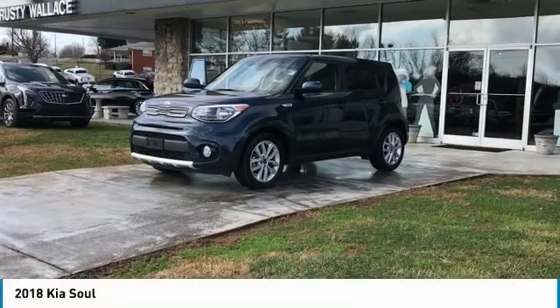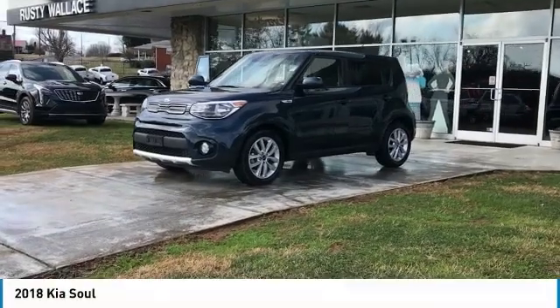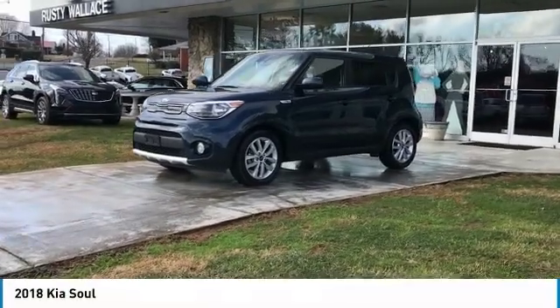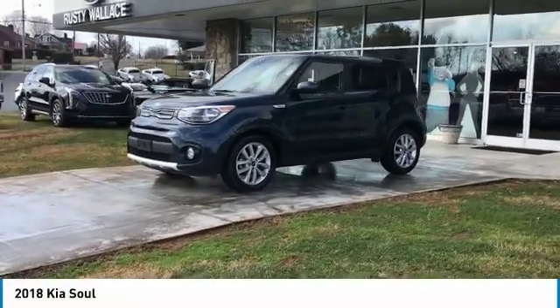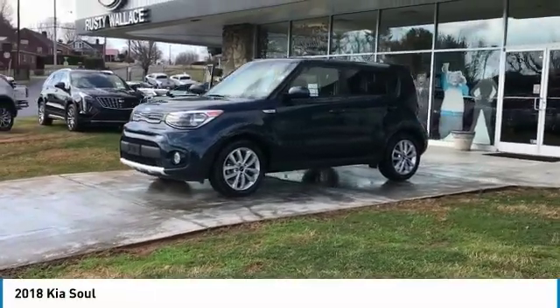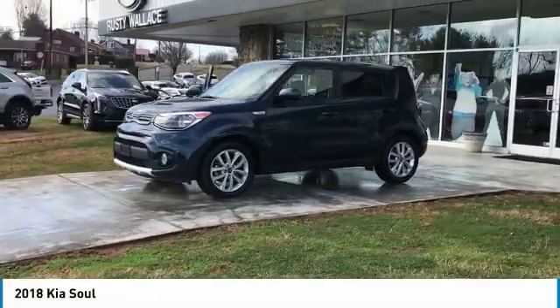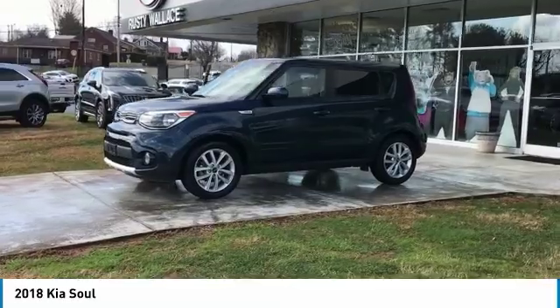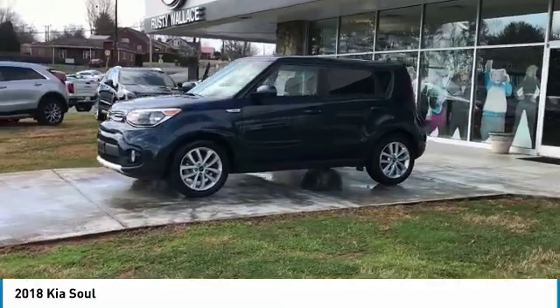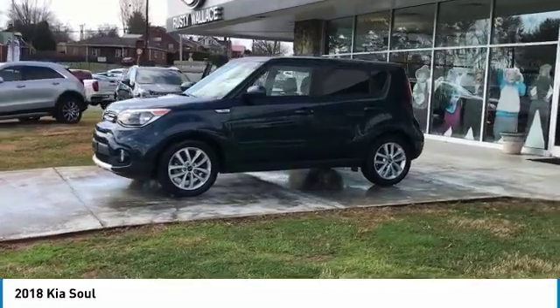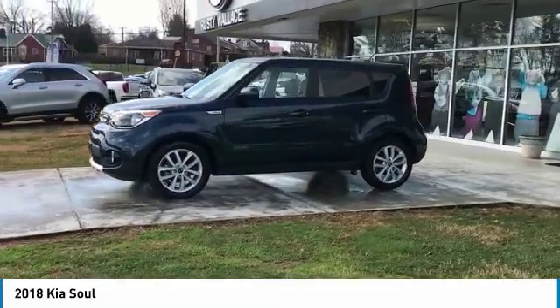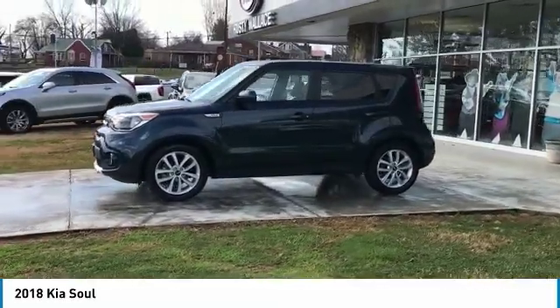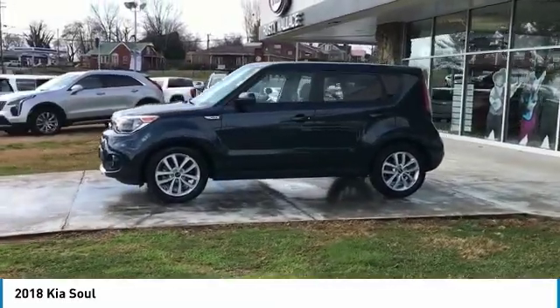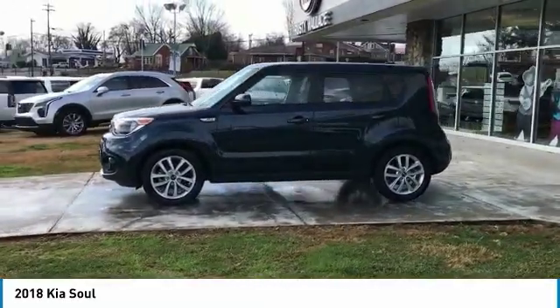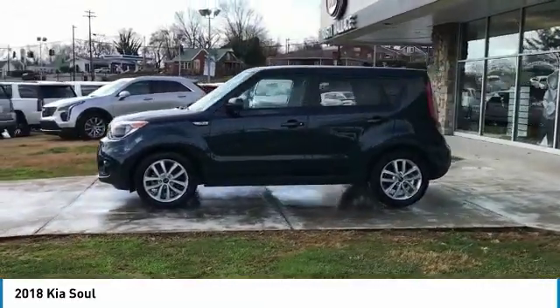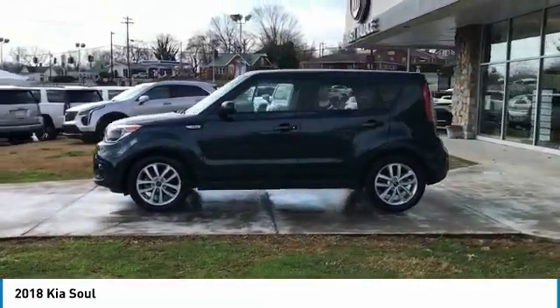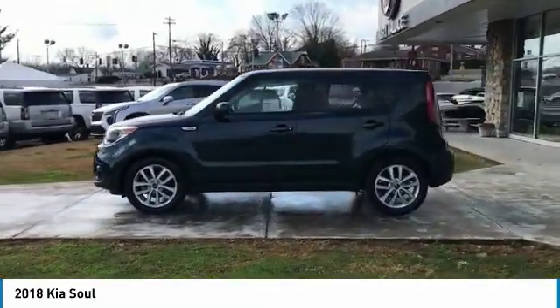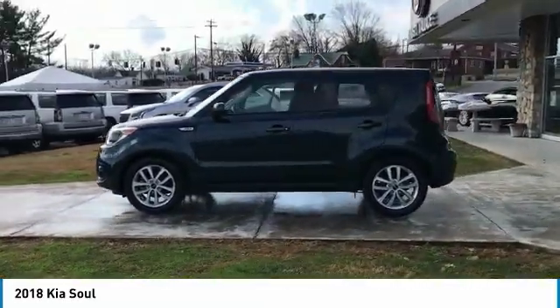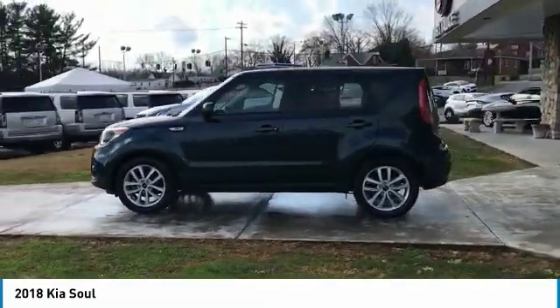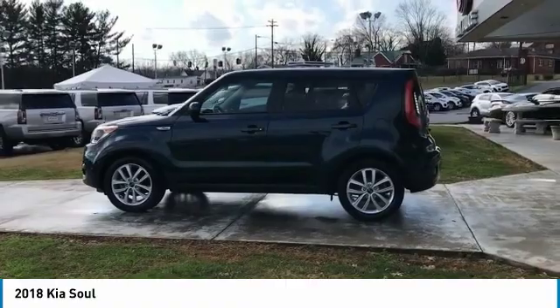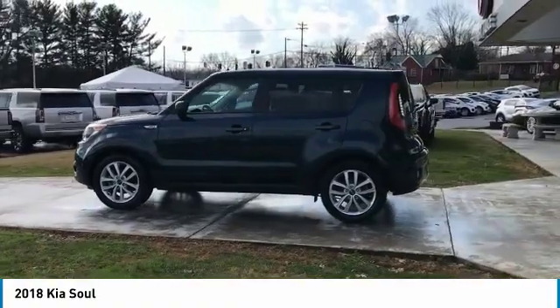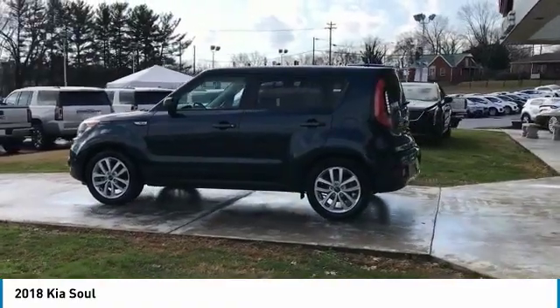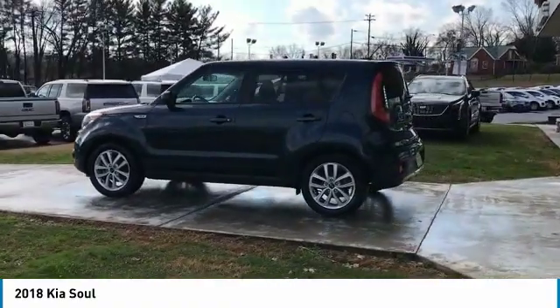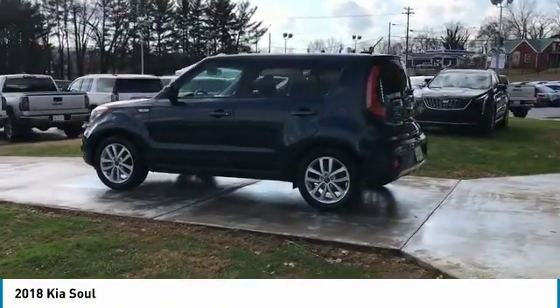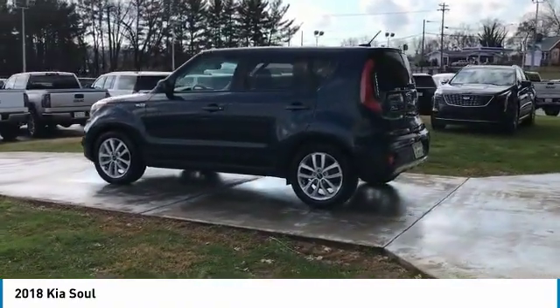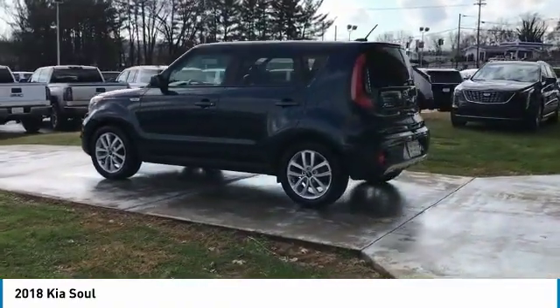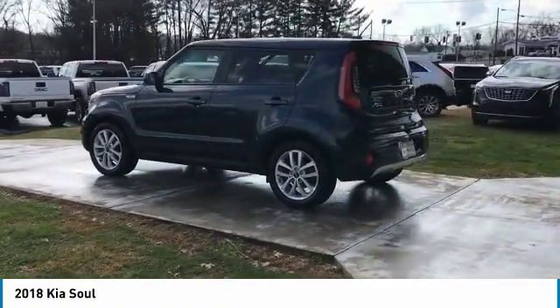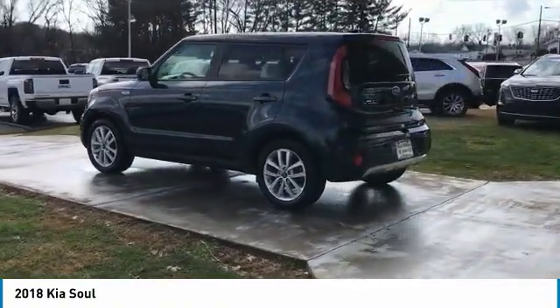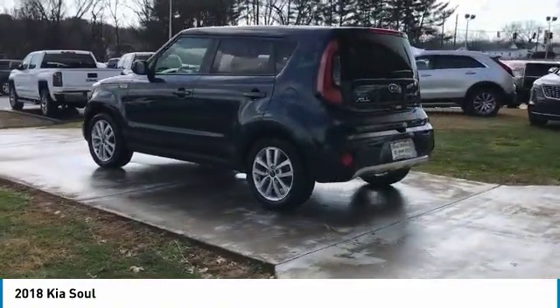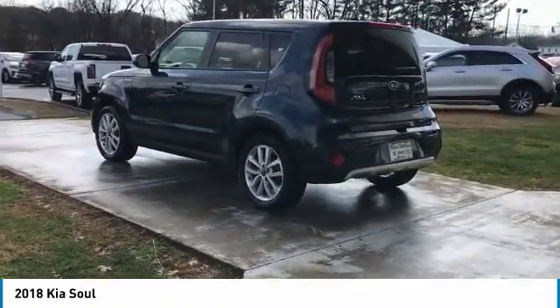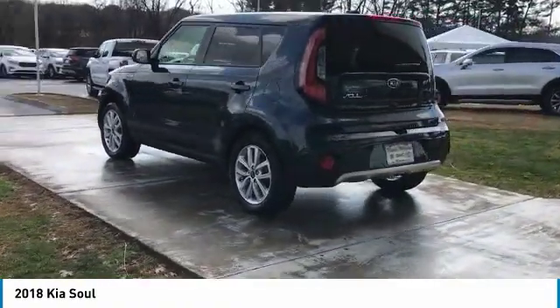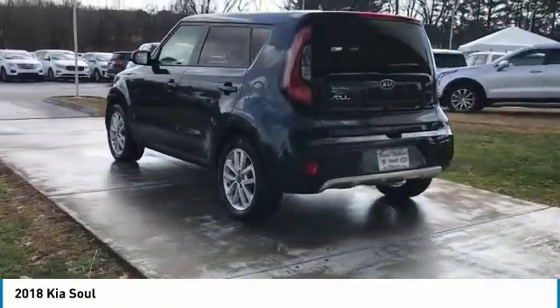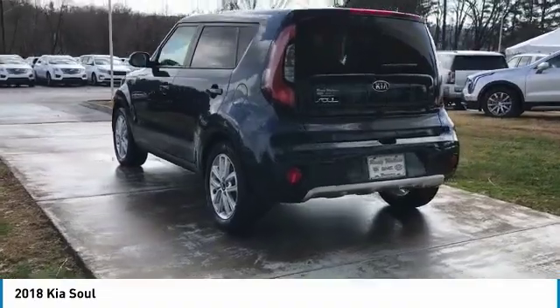Stop by and take a look at the 2018 Soul. The Soul is quick and ready with its innovative catchy style, a sharp, roomy and well-fitted cabin and a comprehensive list of safety and fun features.